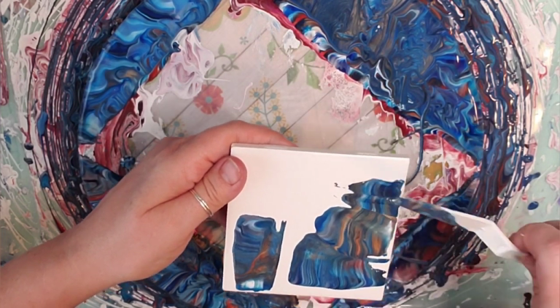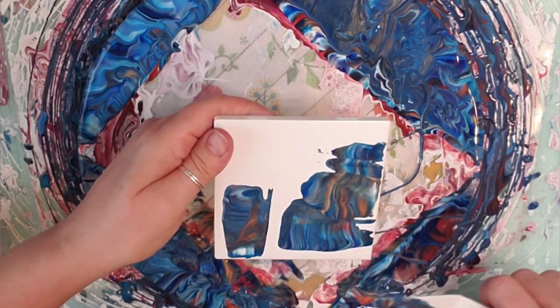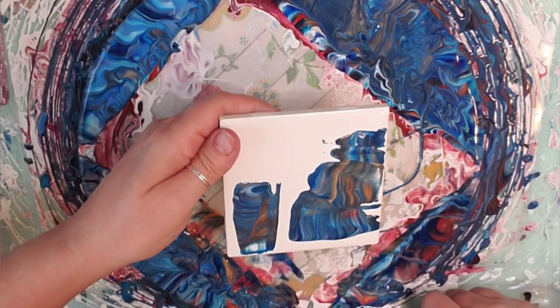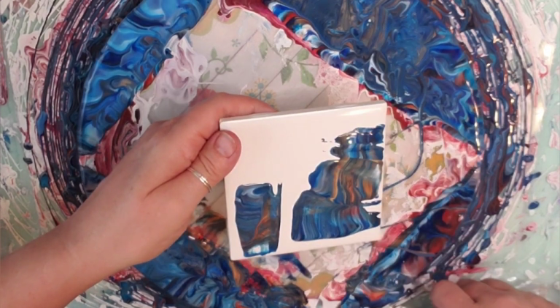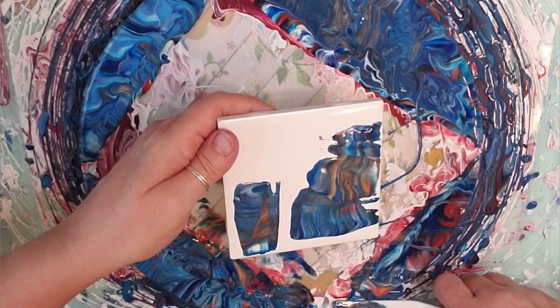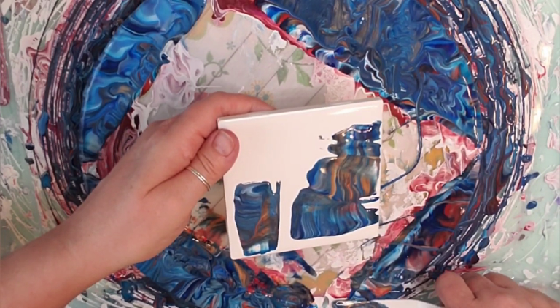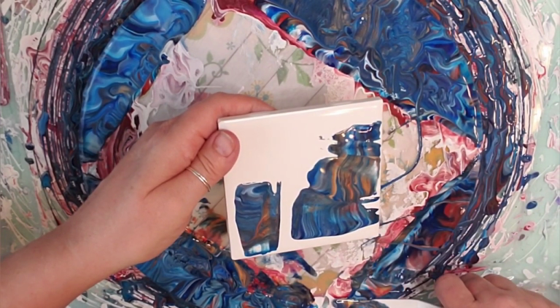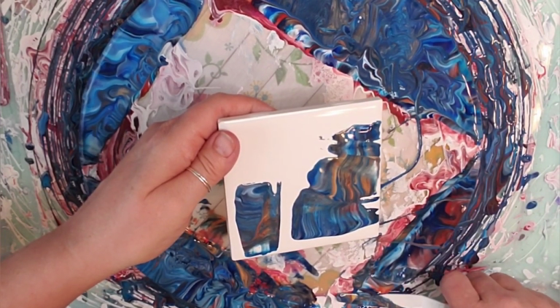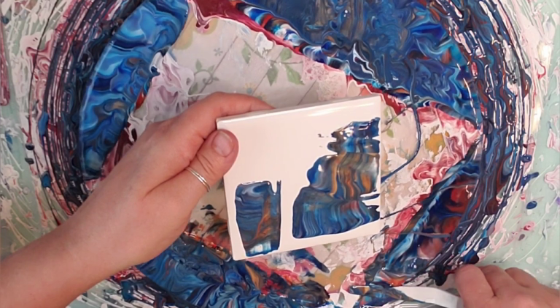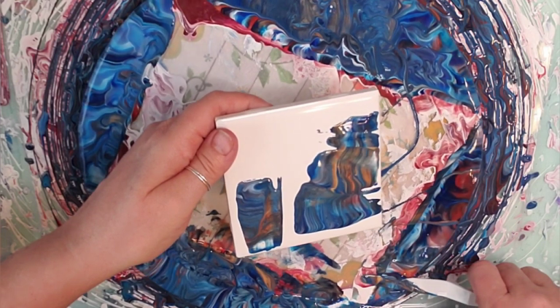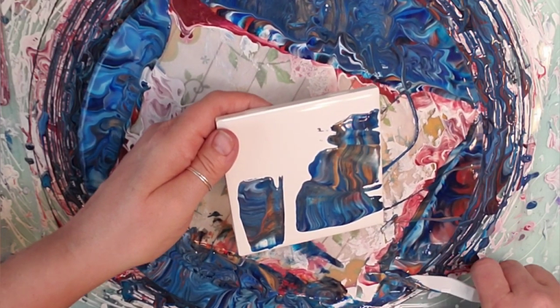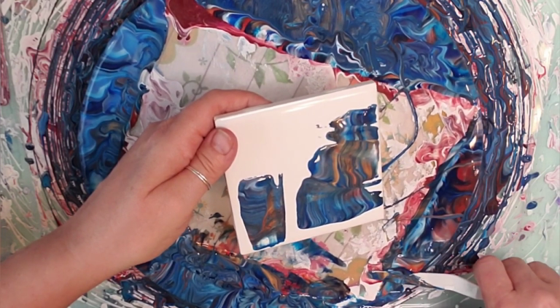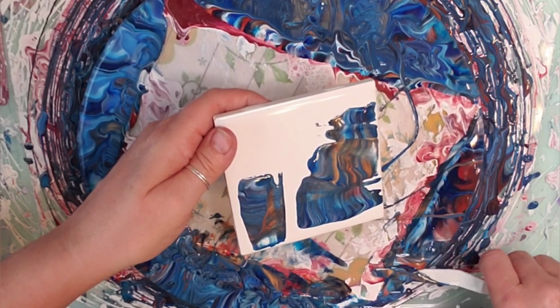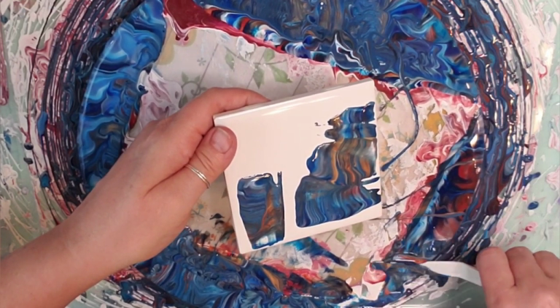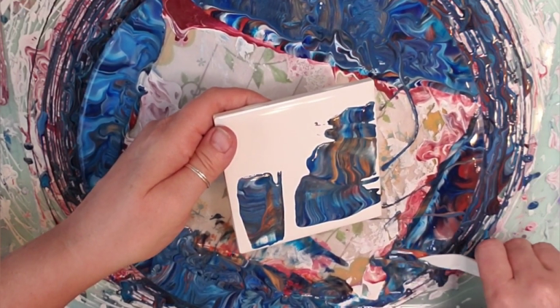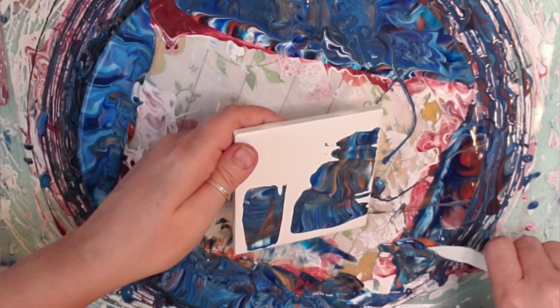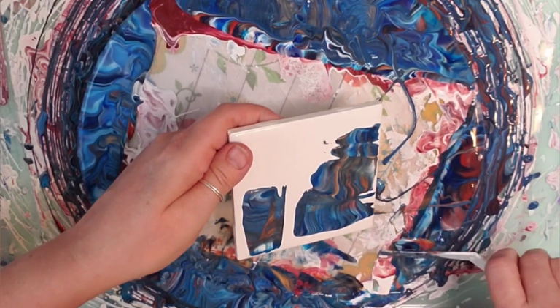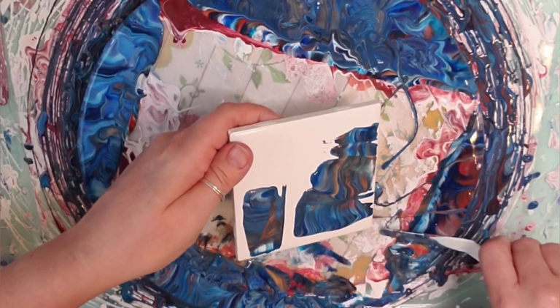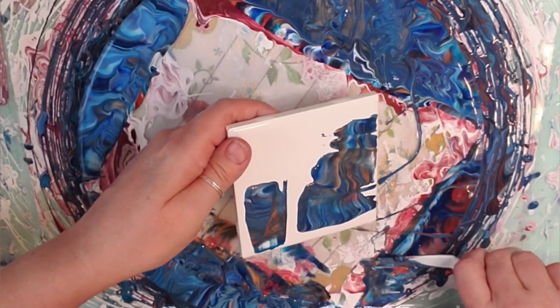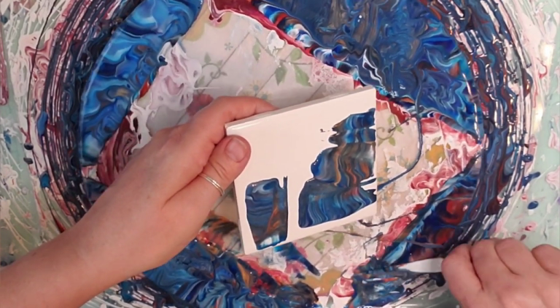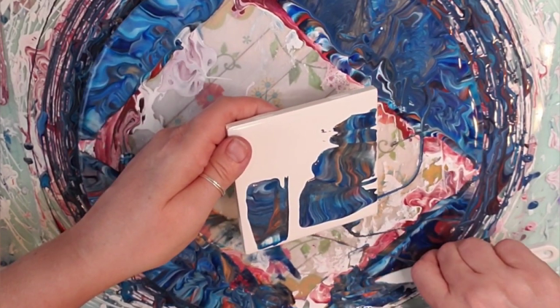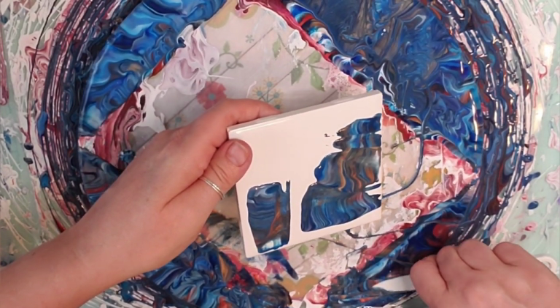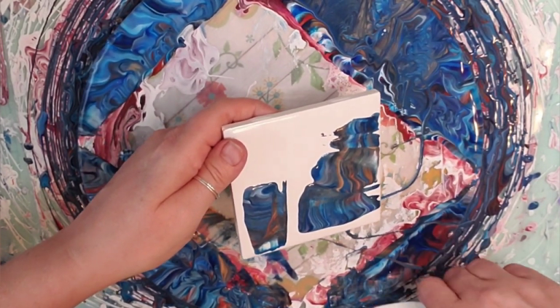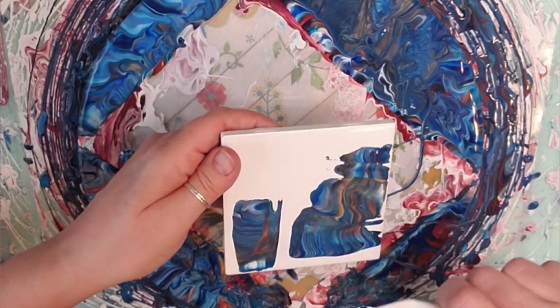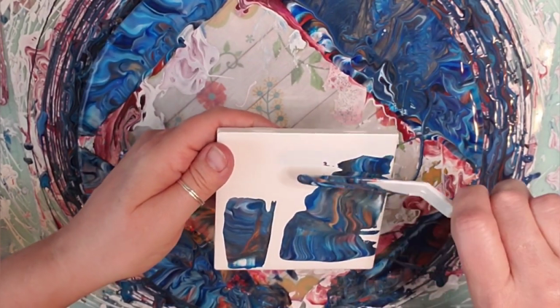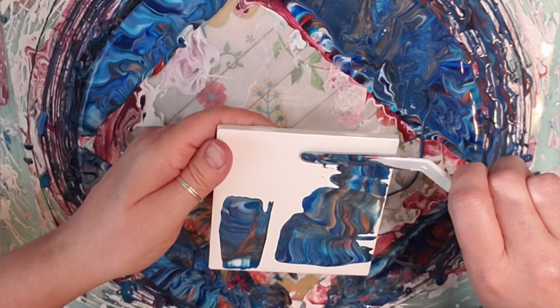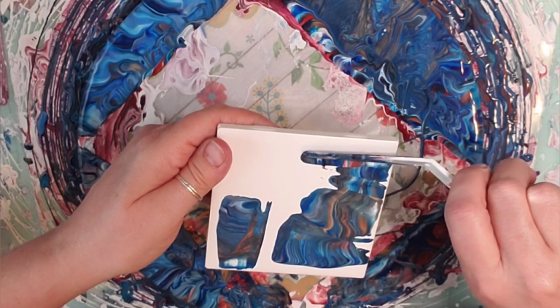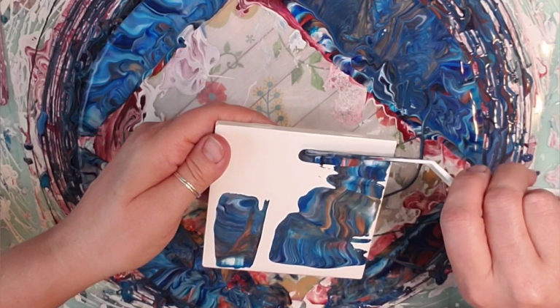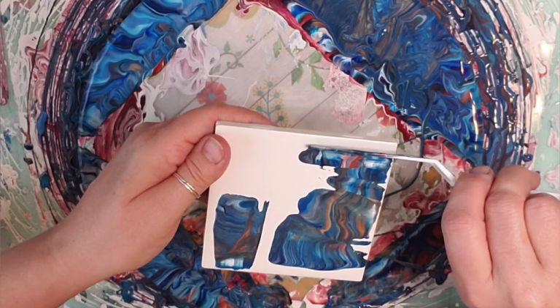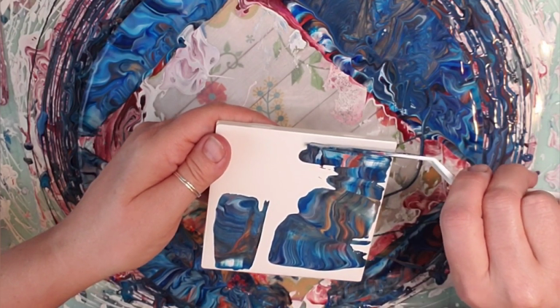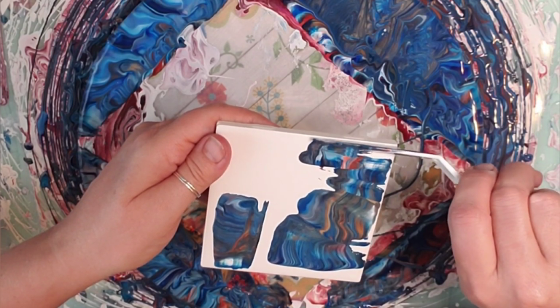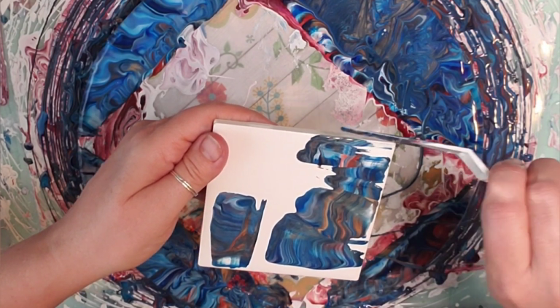I just want that red right here. It's hard to do it on a spinner — I don't think I've ever done it with a spinner before.